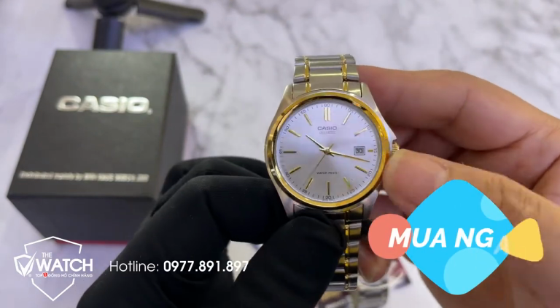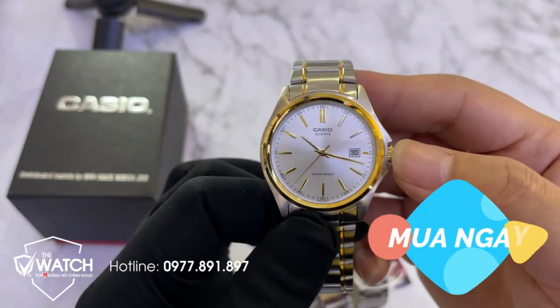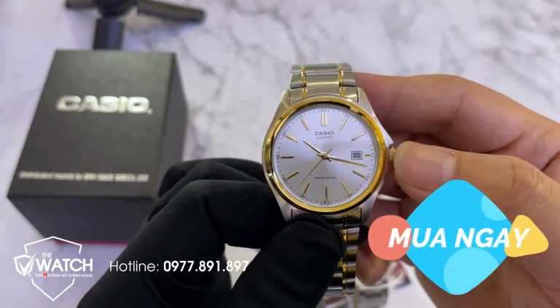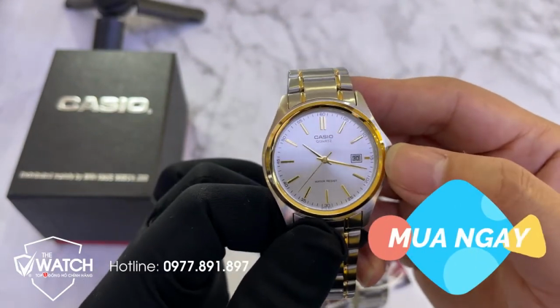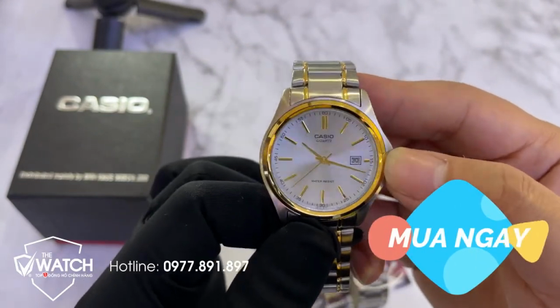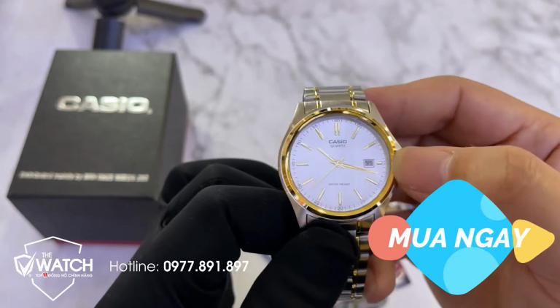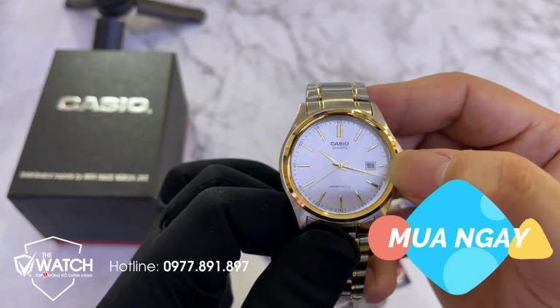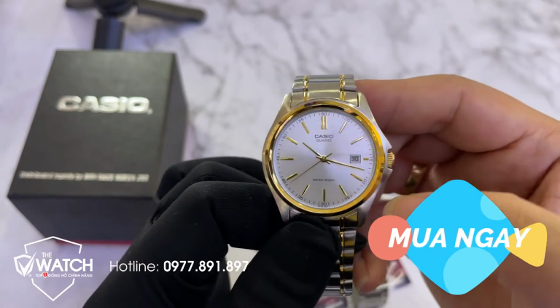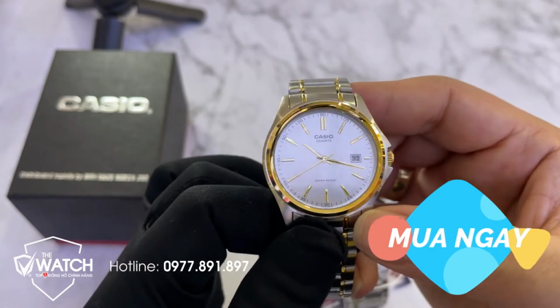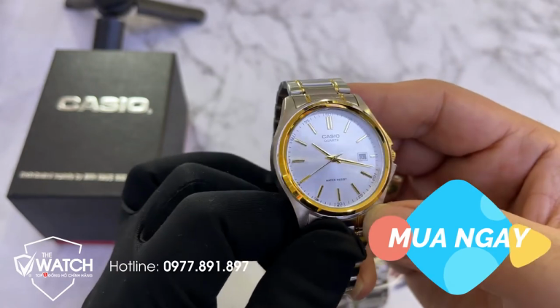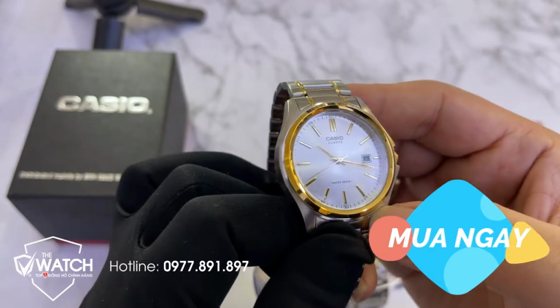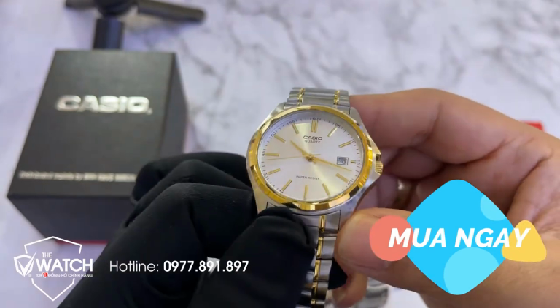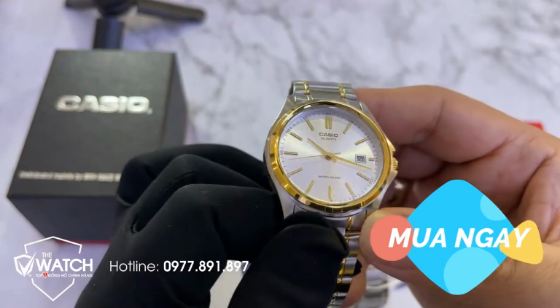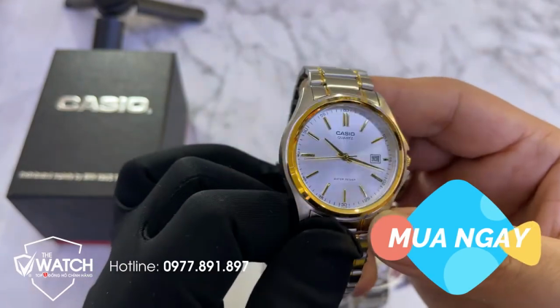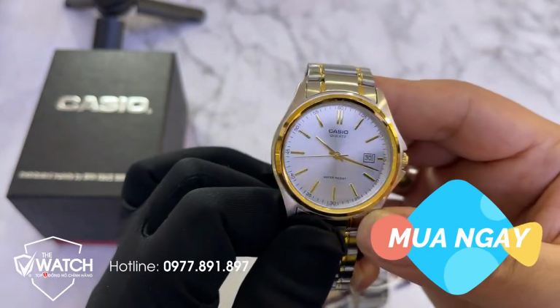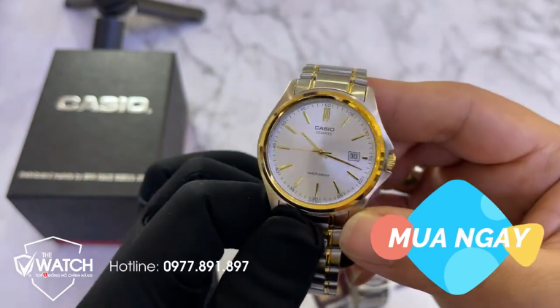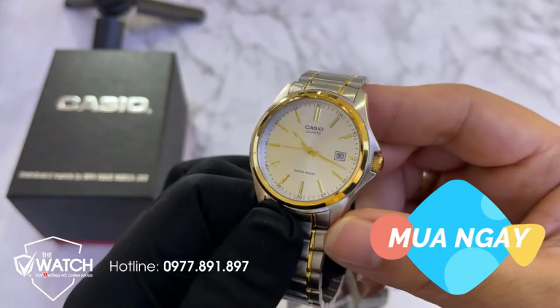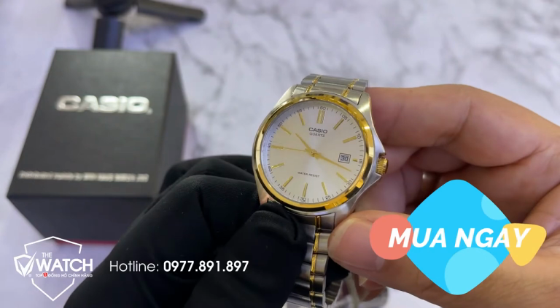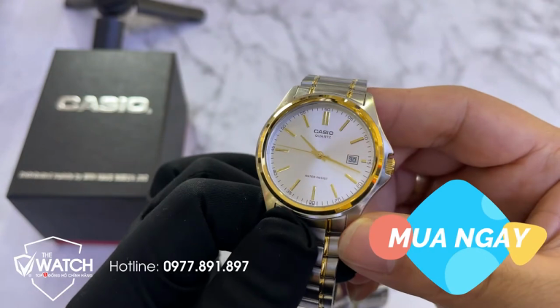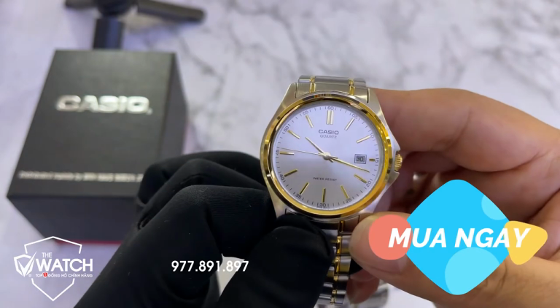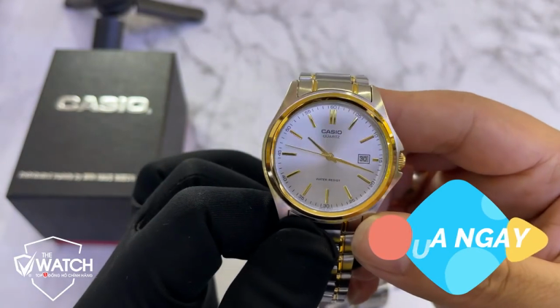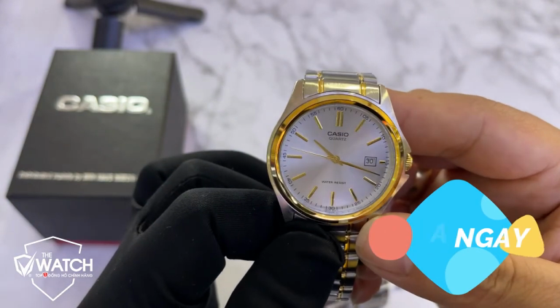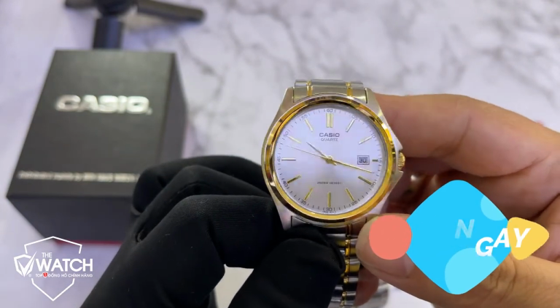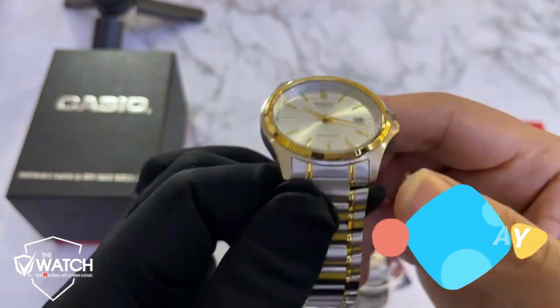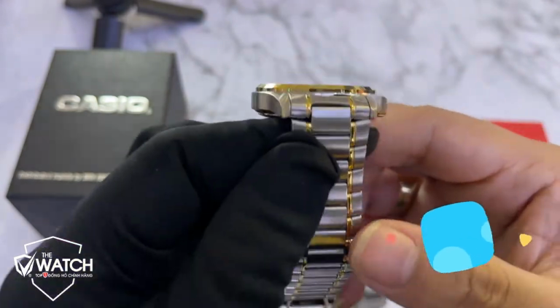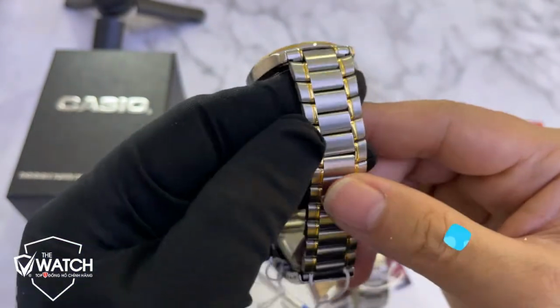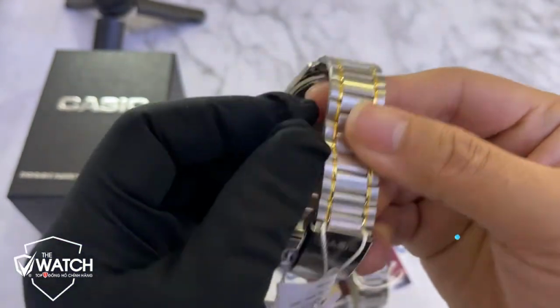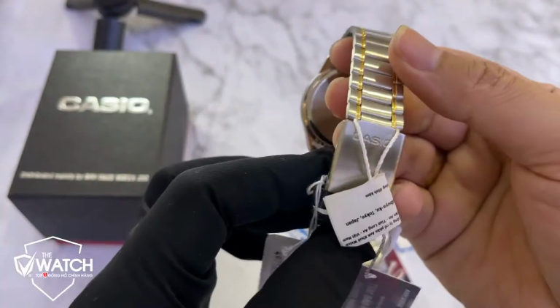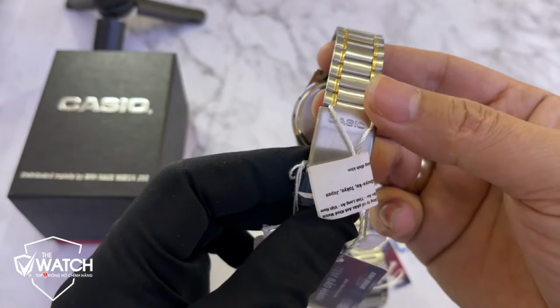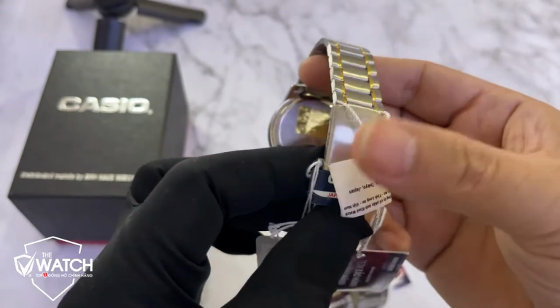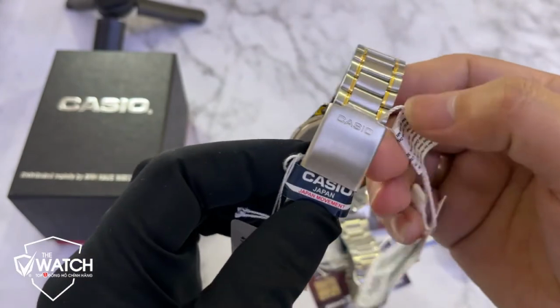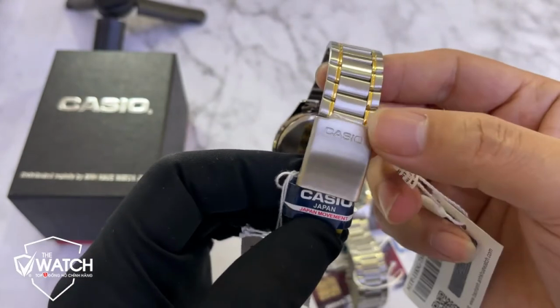Chức năng của em nó gồm có lịch ngày, cọc số 3h, bộ kim rất đẹp. Độ chống nước của em nó là 5ATM, cho phép bạn đi mưa, rửa tay.